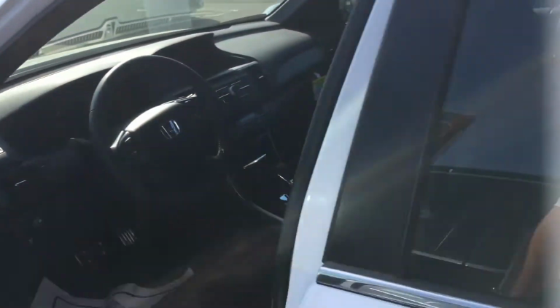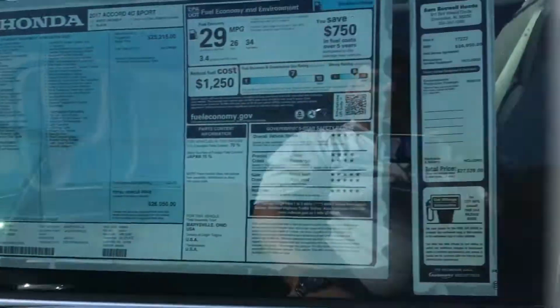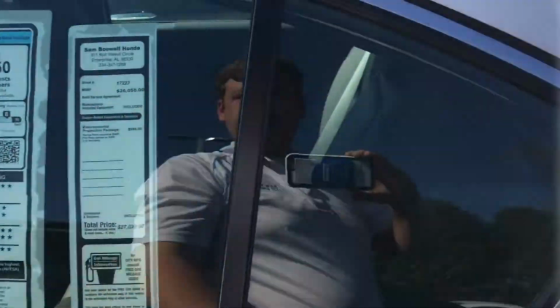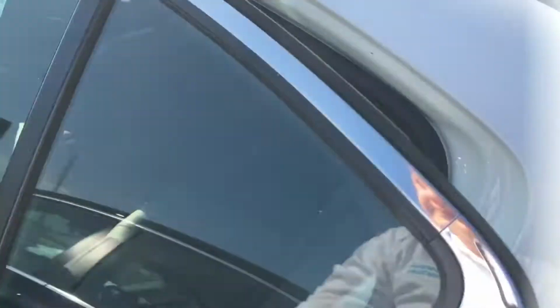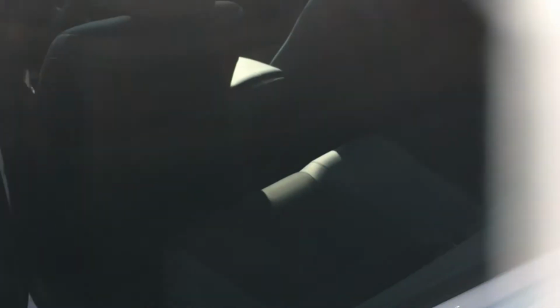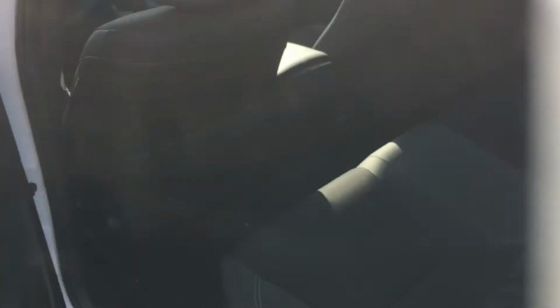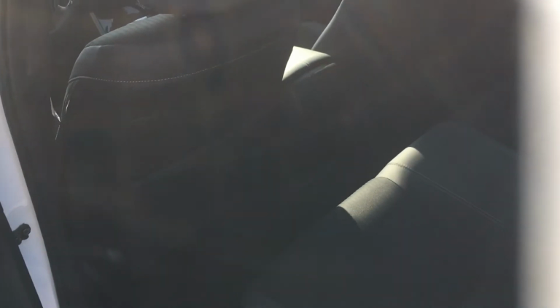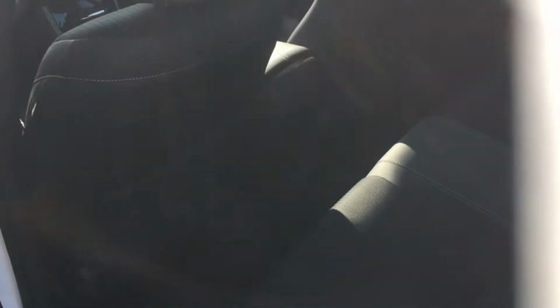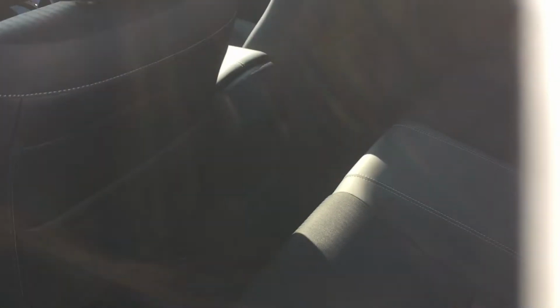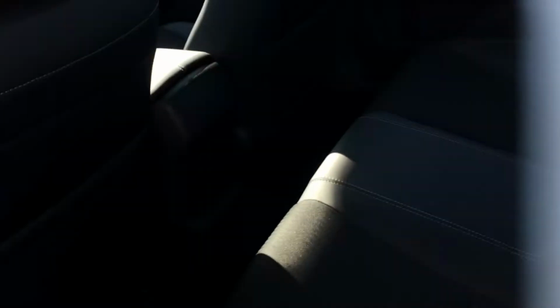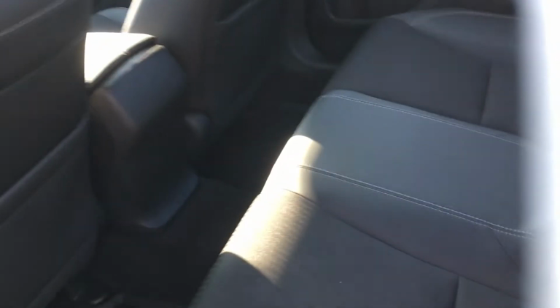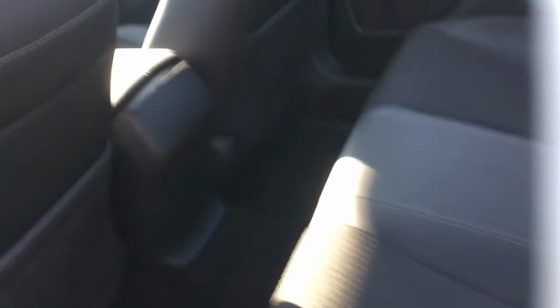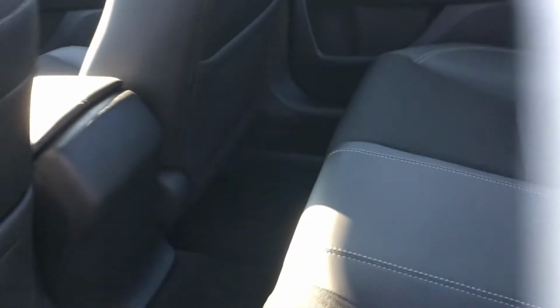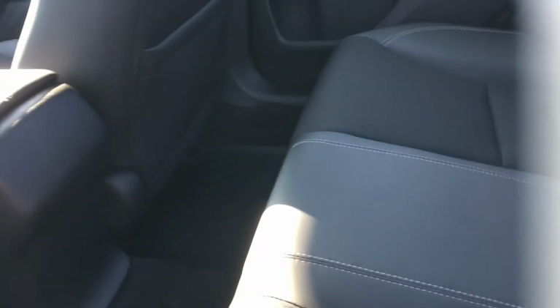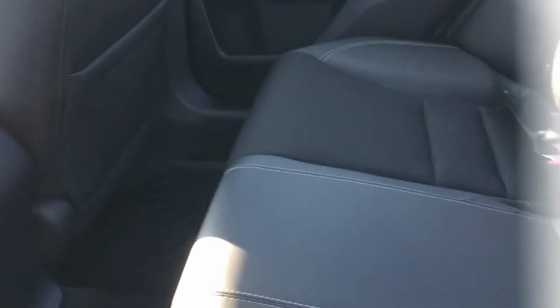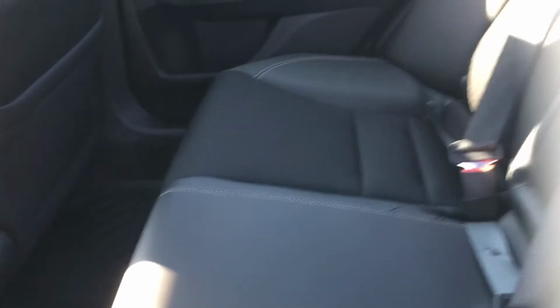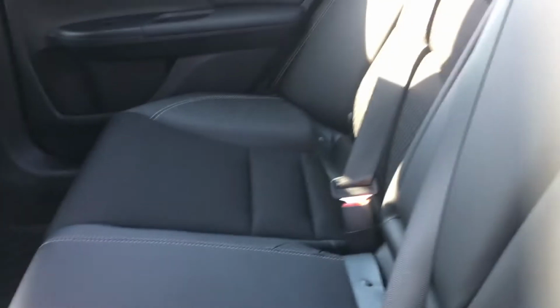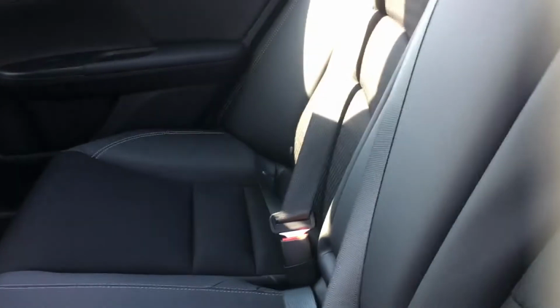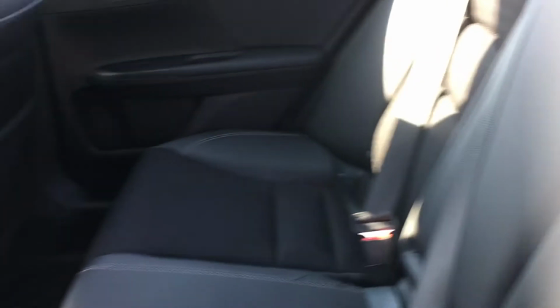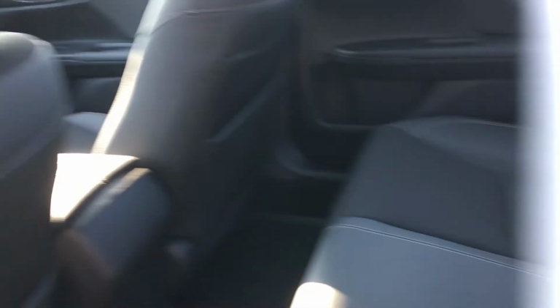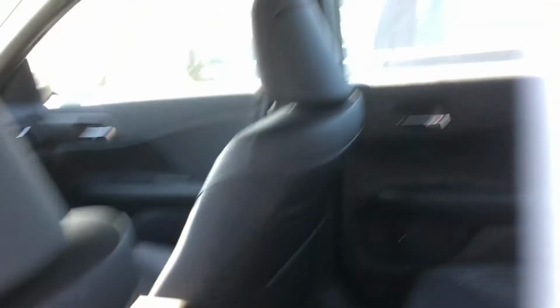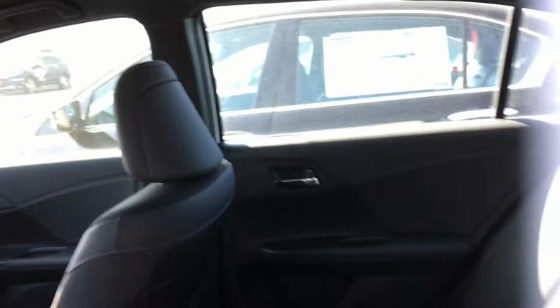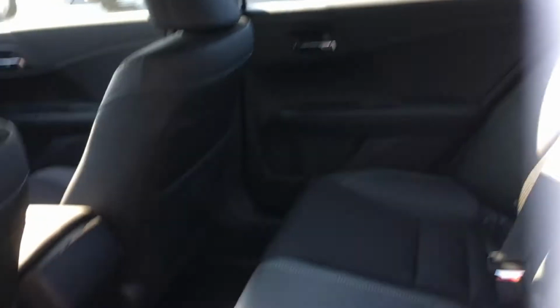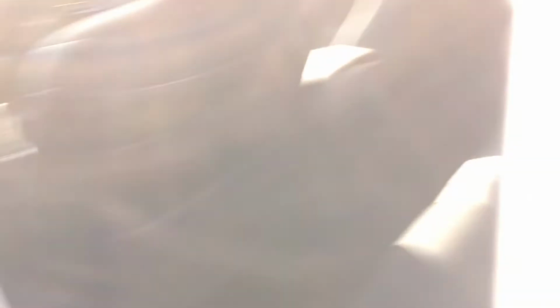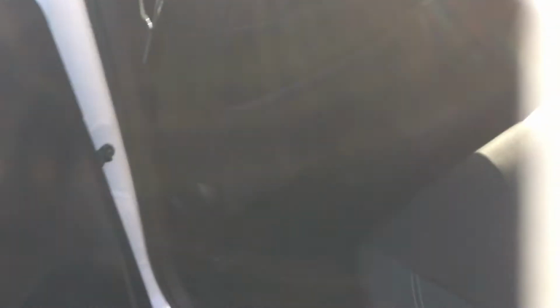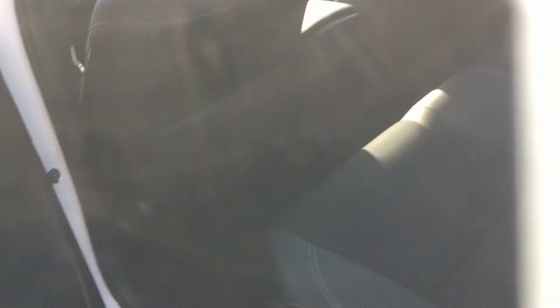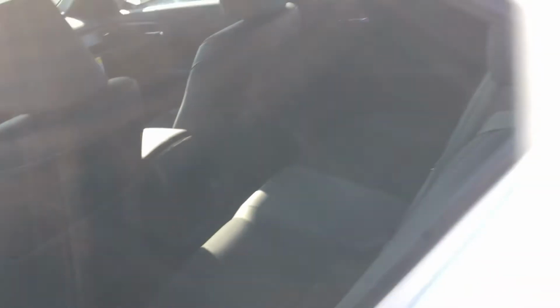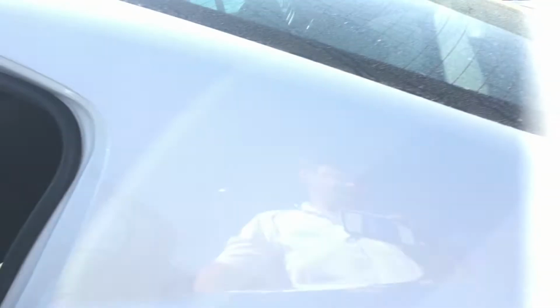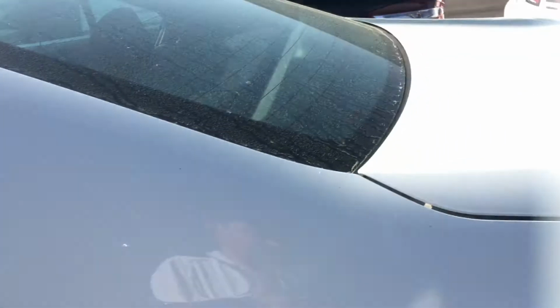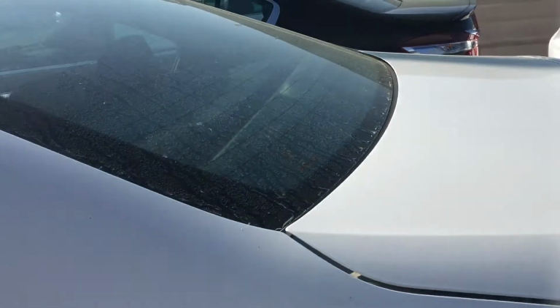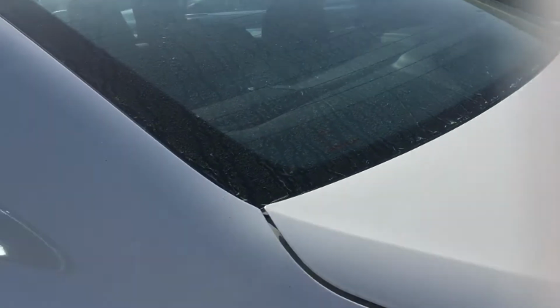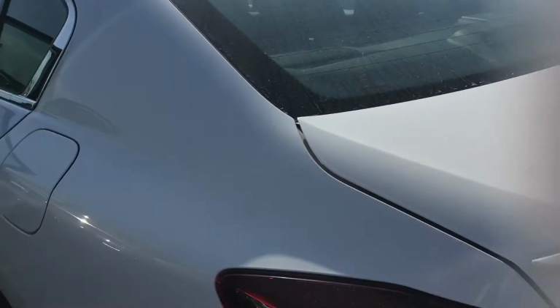Take a look in the back. All of our new Hondas are going to come standard with your Bluetooth features along with auxiliary input. Here's the back seat just to give you a good idea of the space.